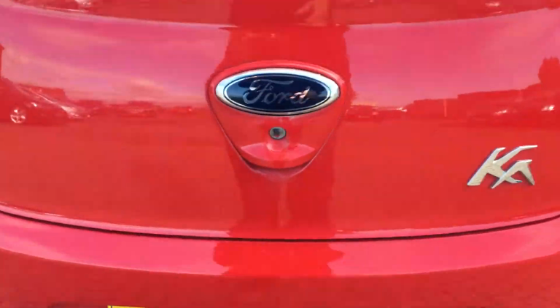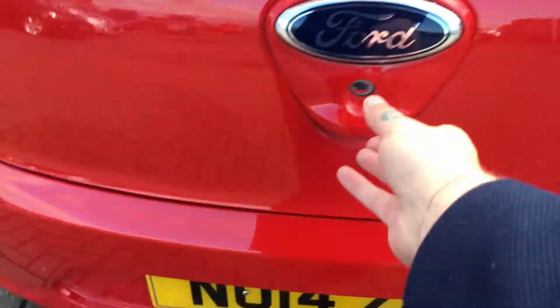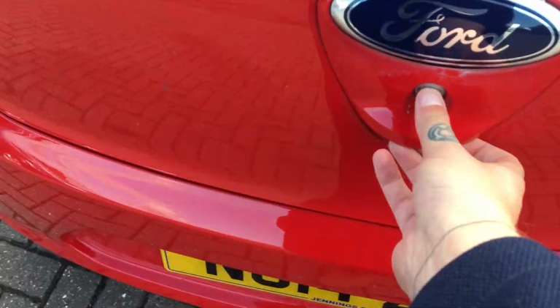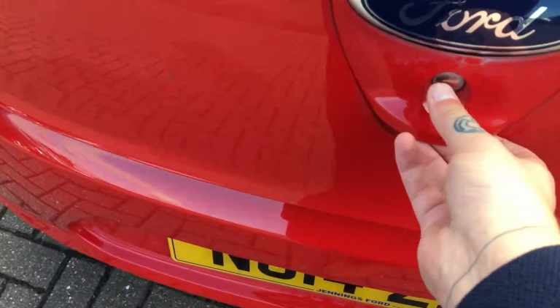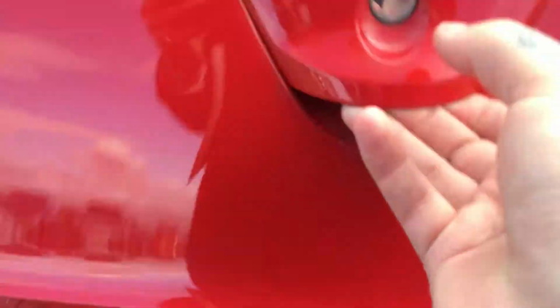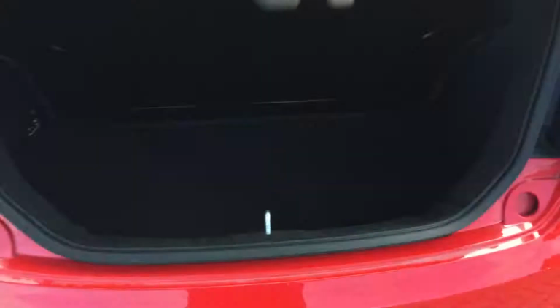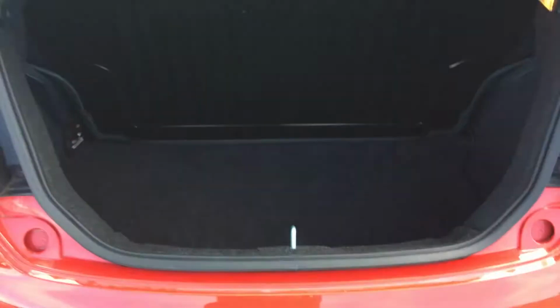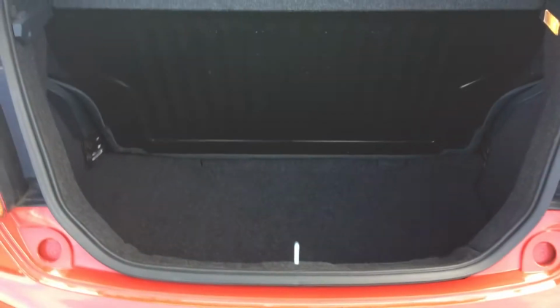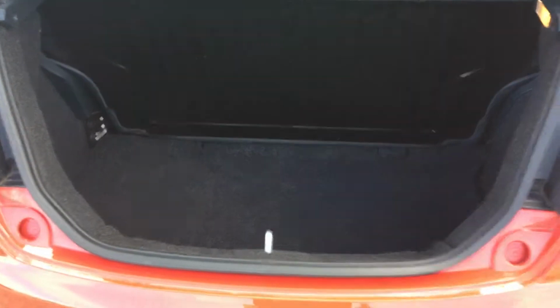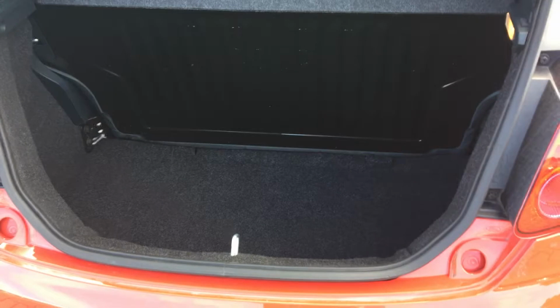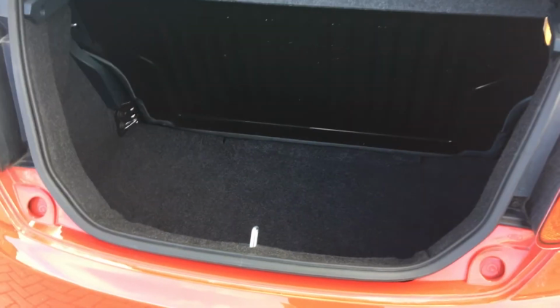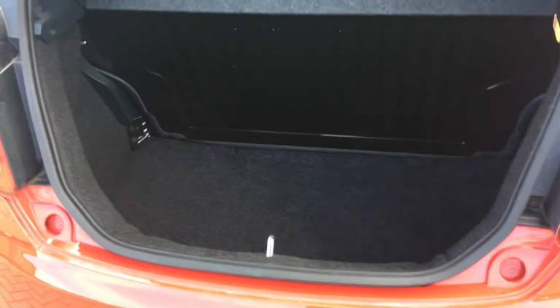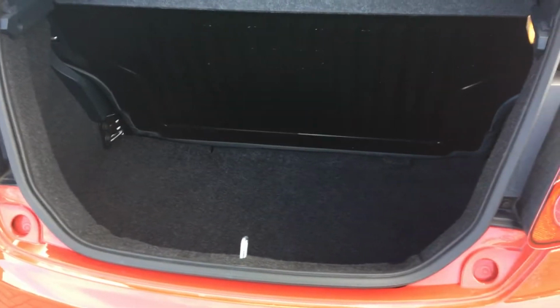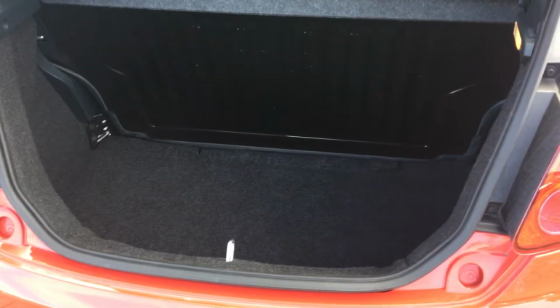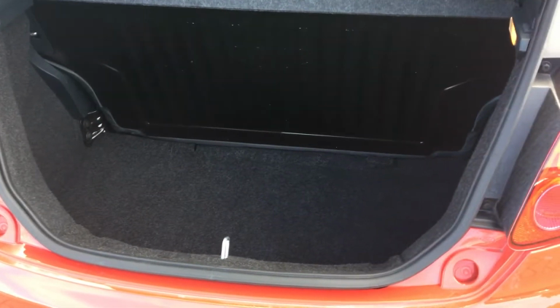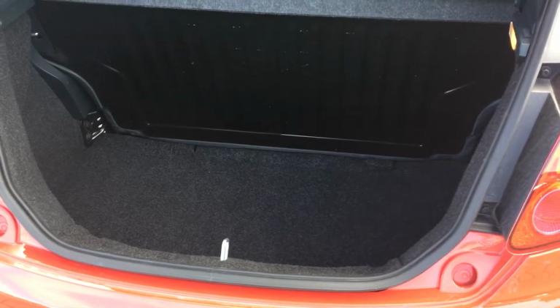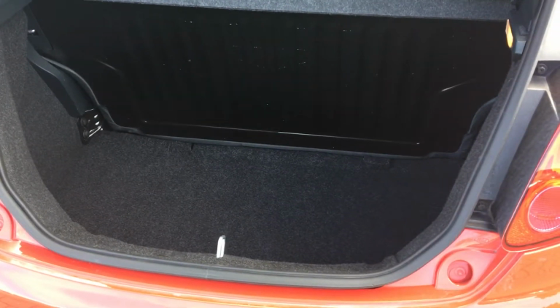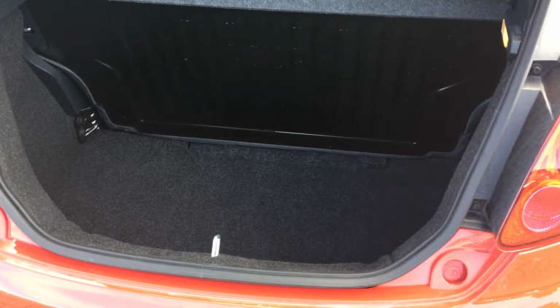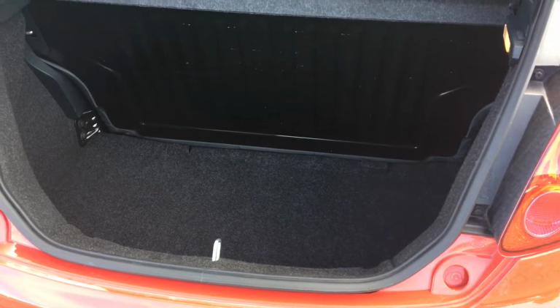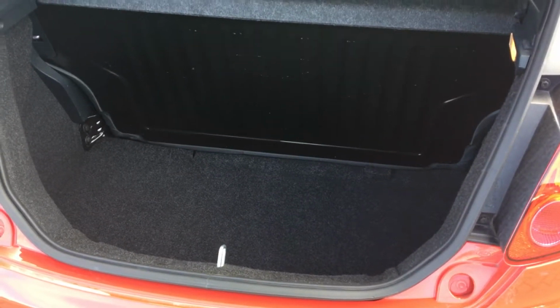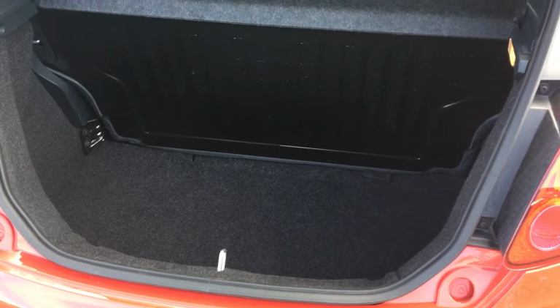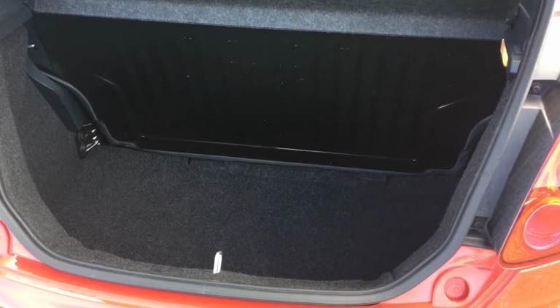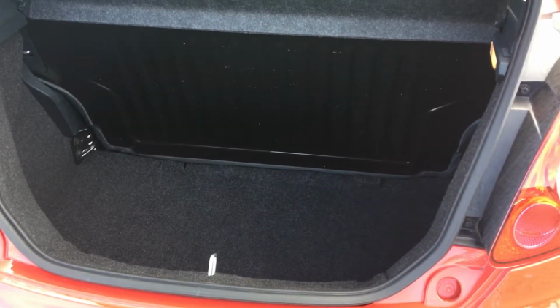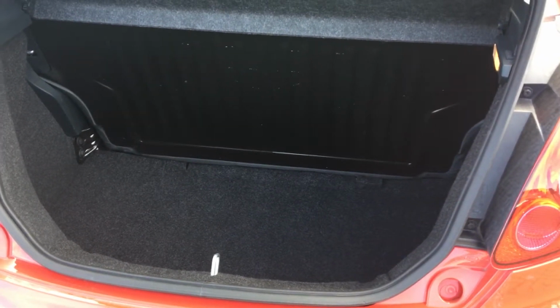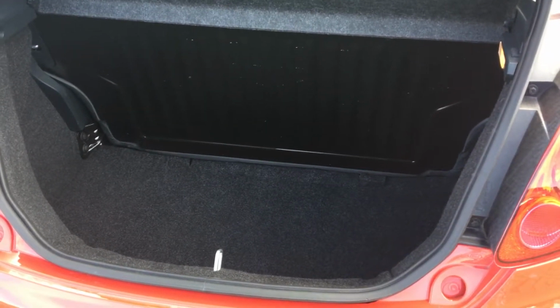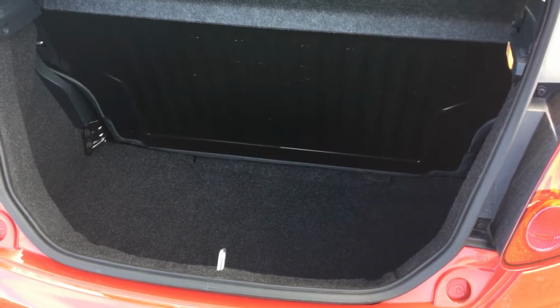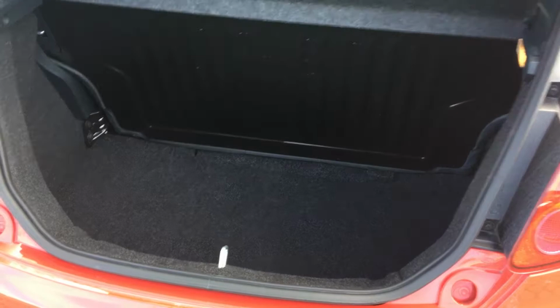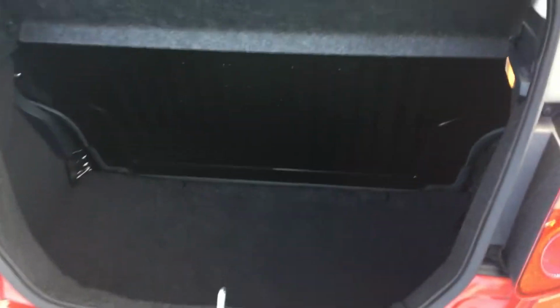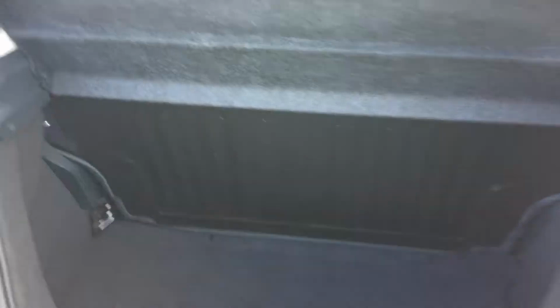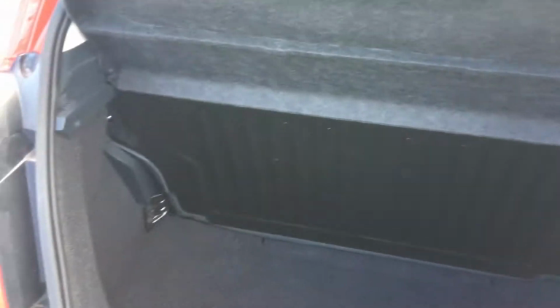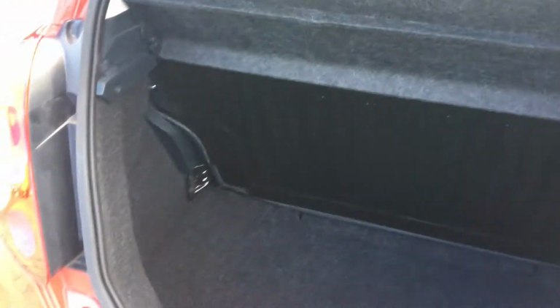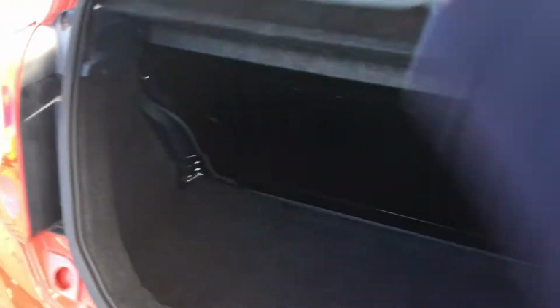If we take a look in the boot, considering it's such a small car you do have quite a decent sized boot. The rear seats do fold down if need be, just to get that little bit of extra space.